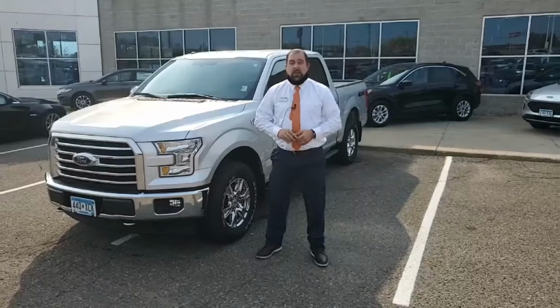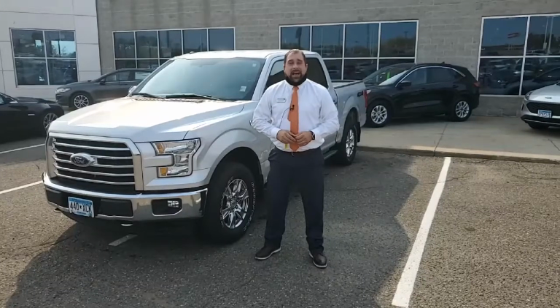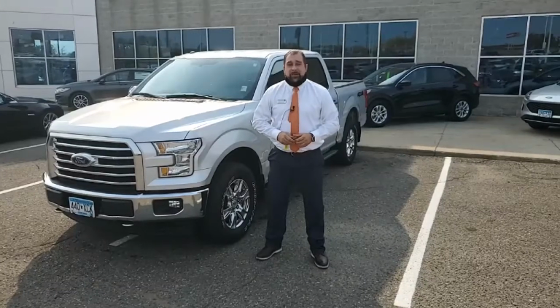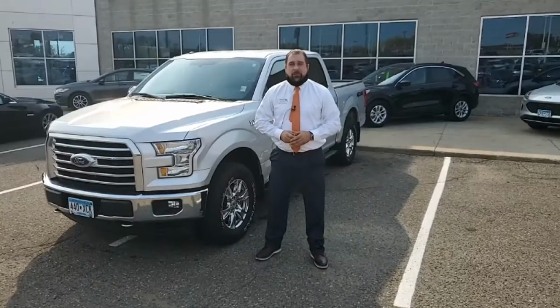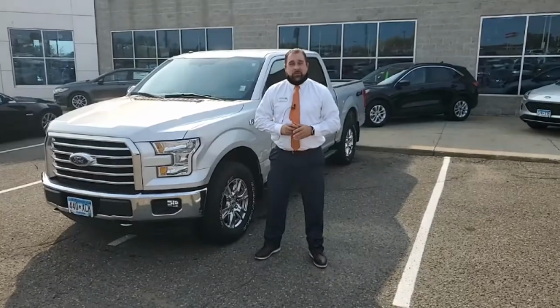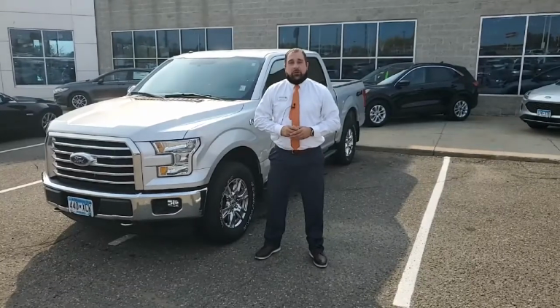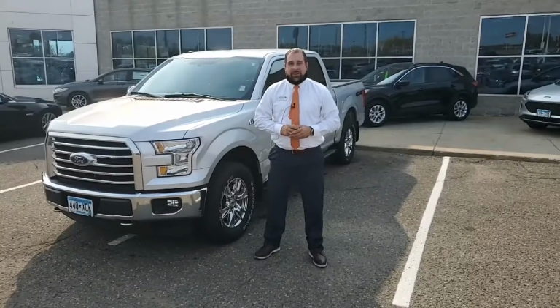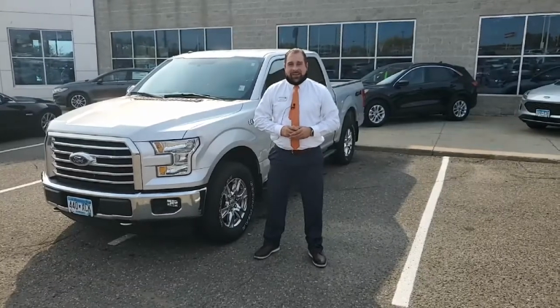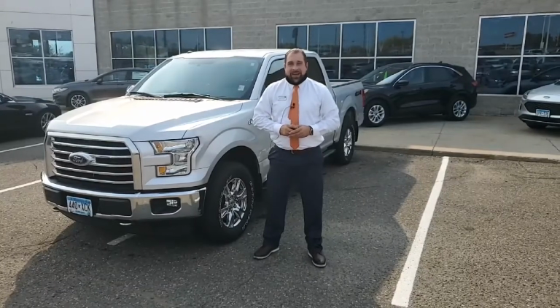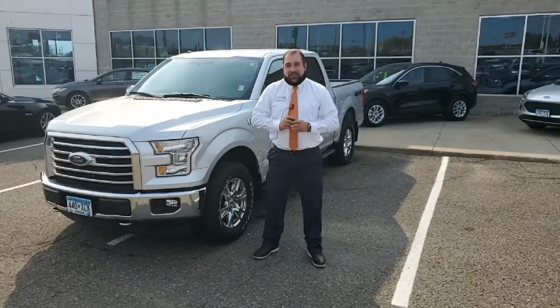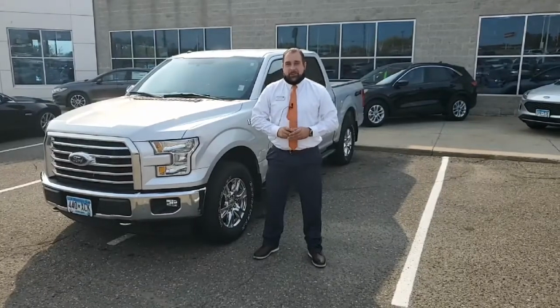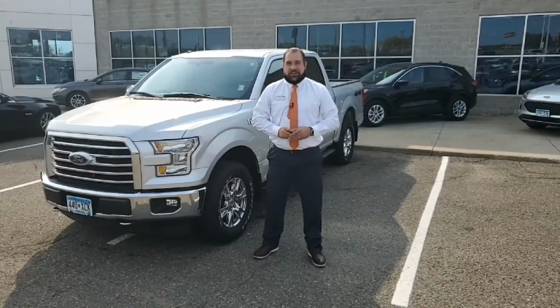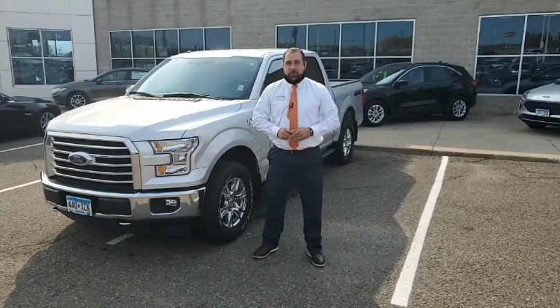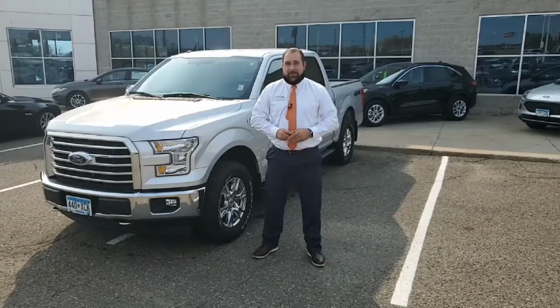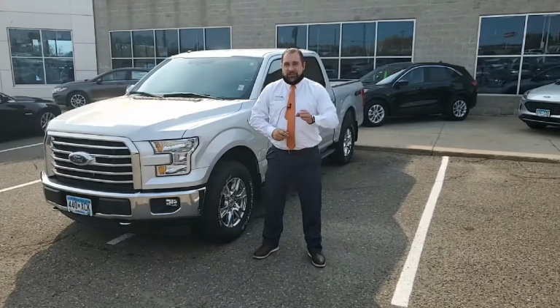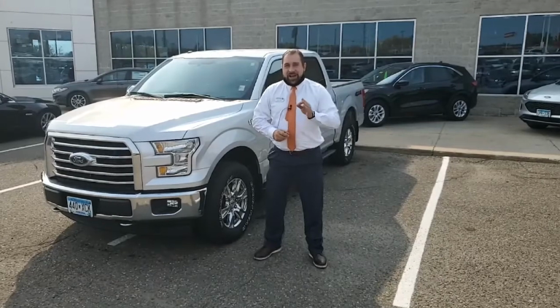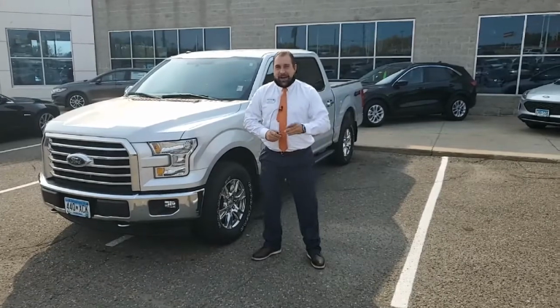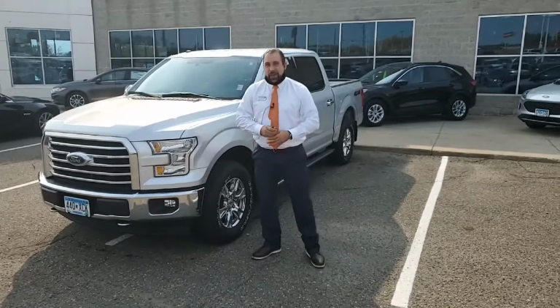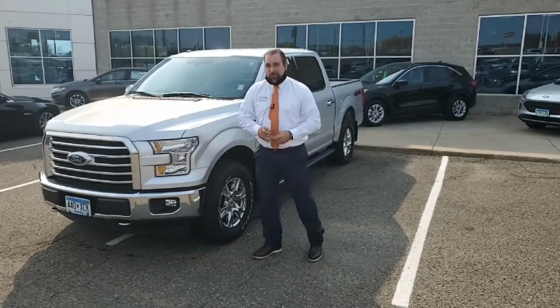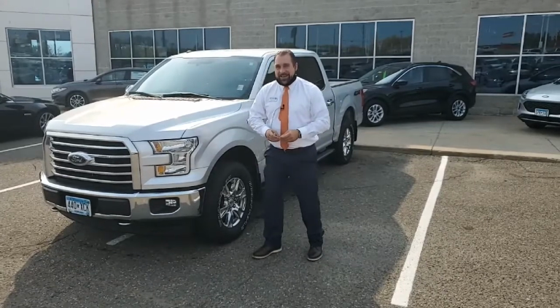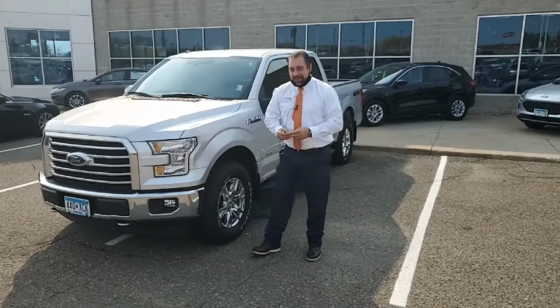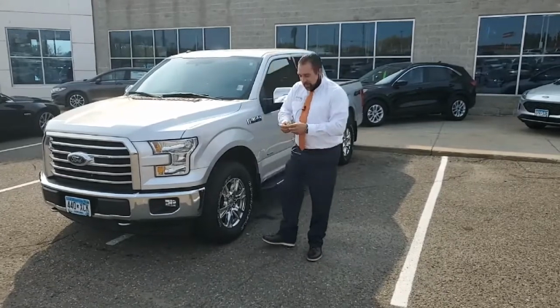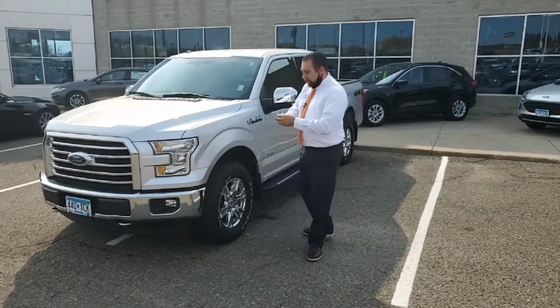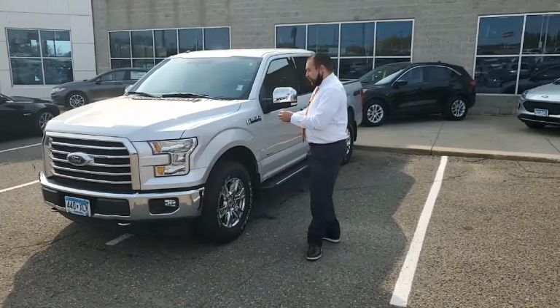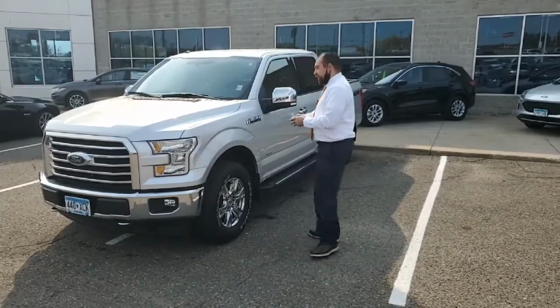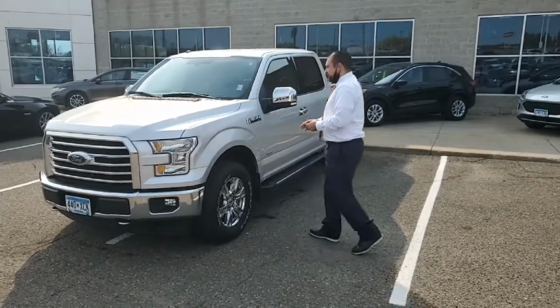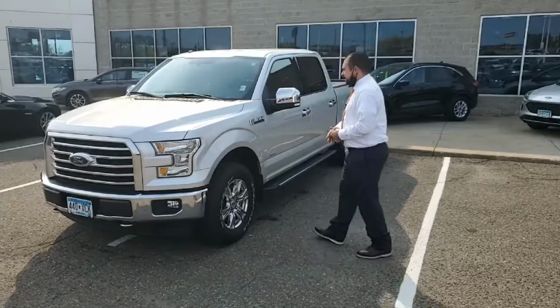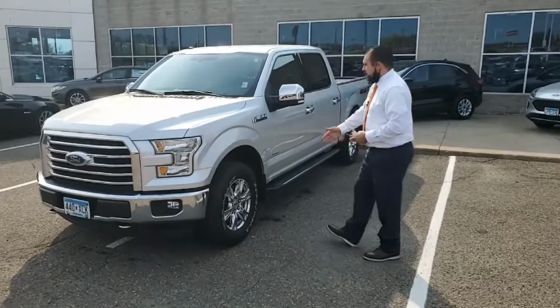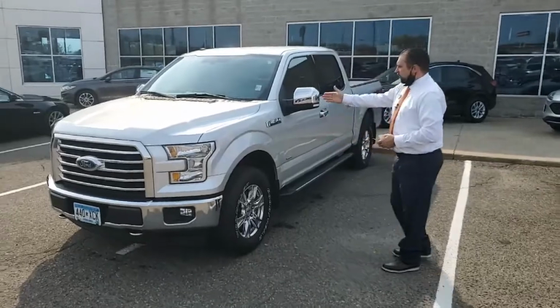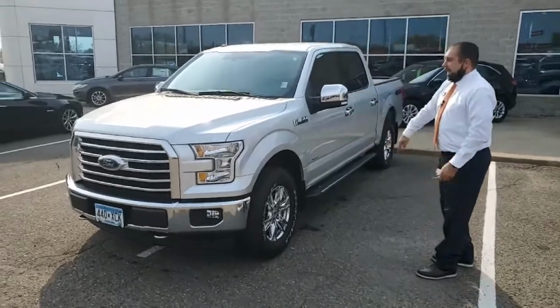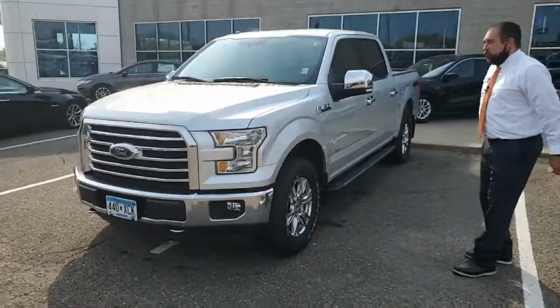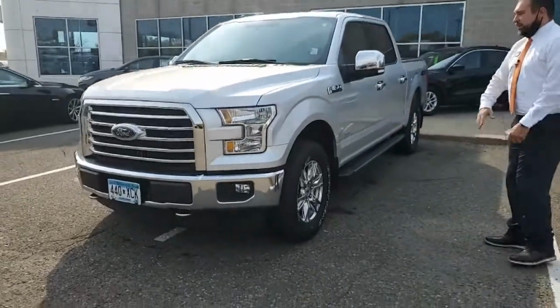Hi, Steven here from Invergrove Ford in Lincoln. I just wanted to present to you Bob Notch's top-notch pick of the week on this very beautiful 2017 Ford F-150.